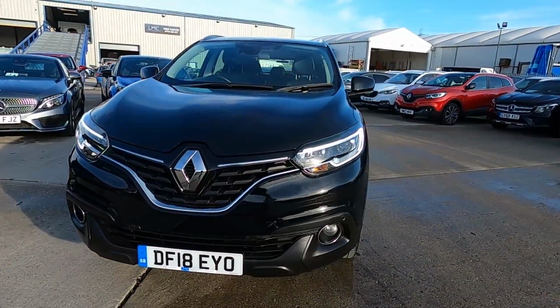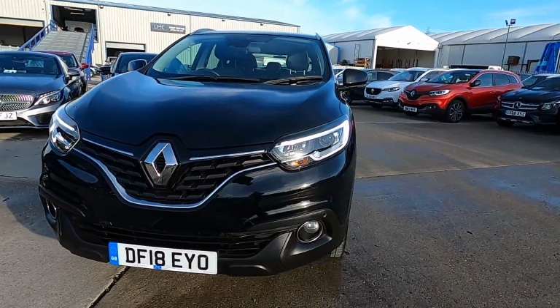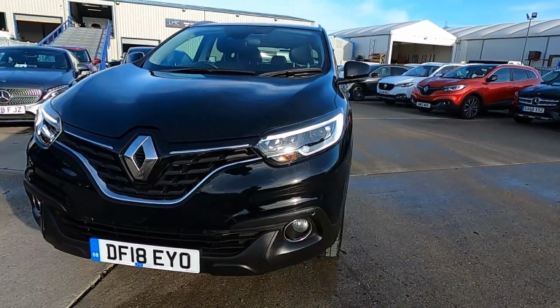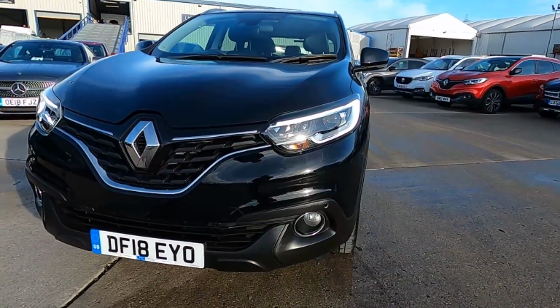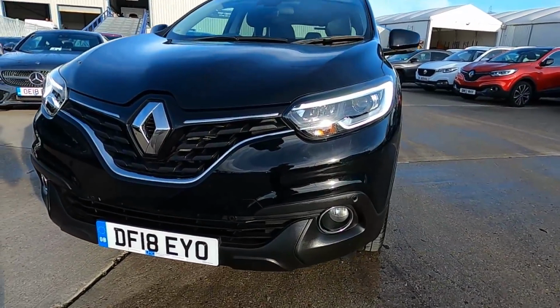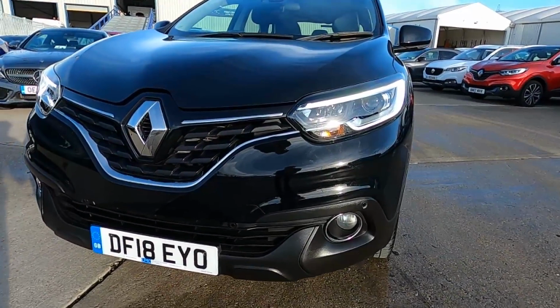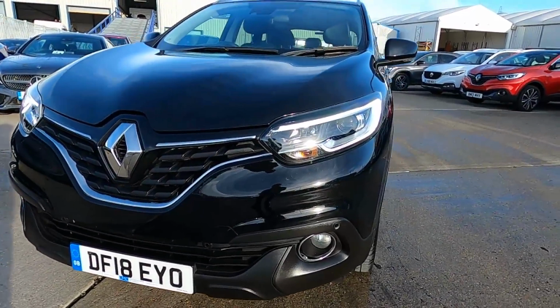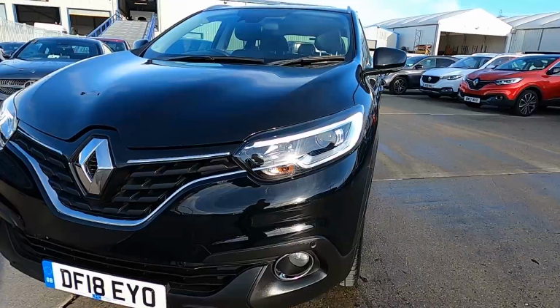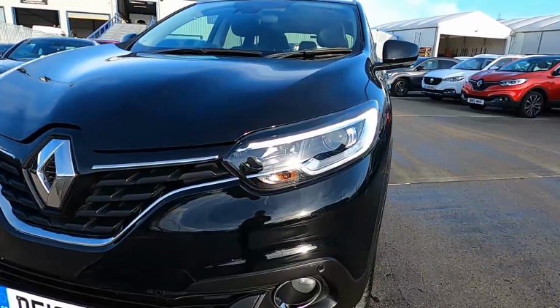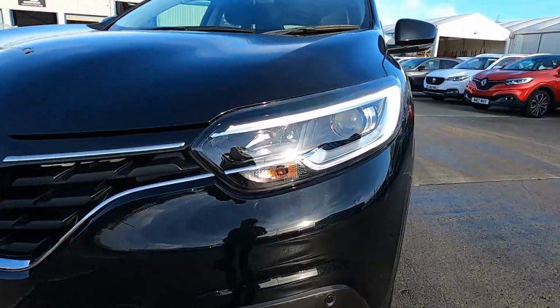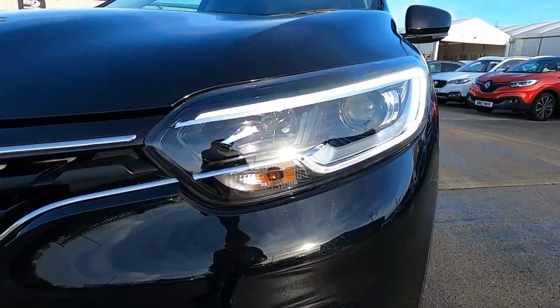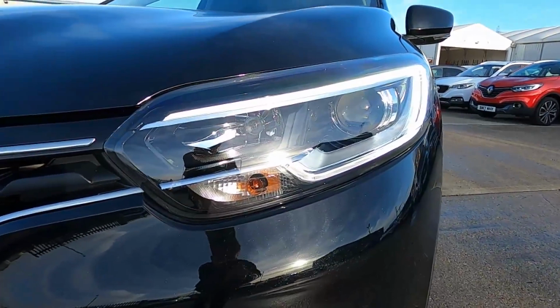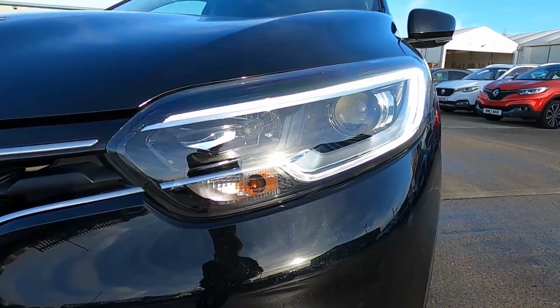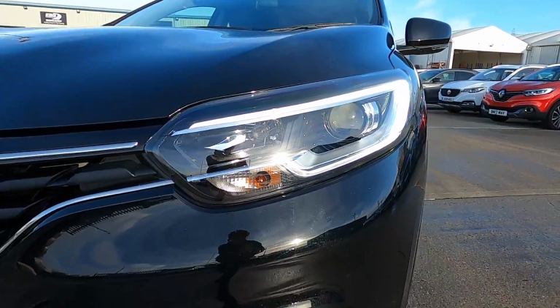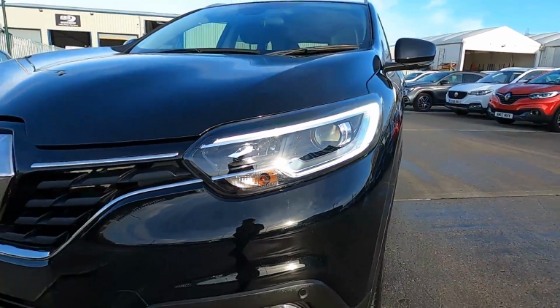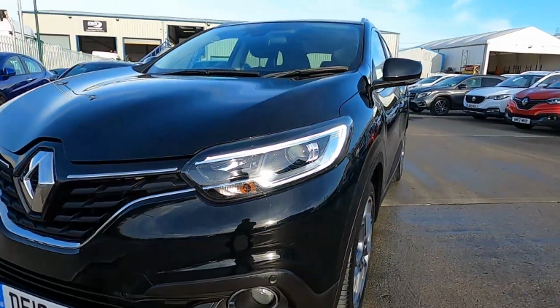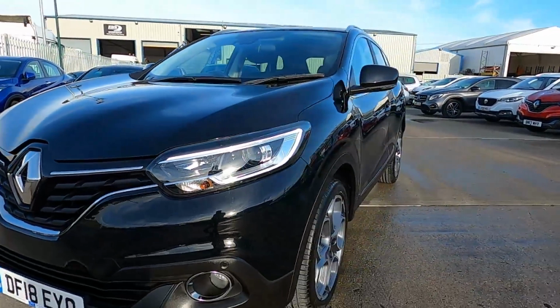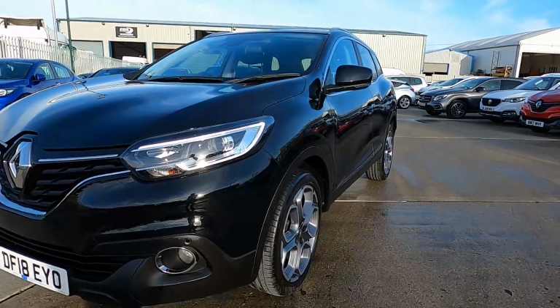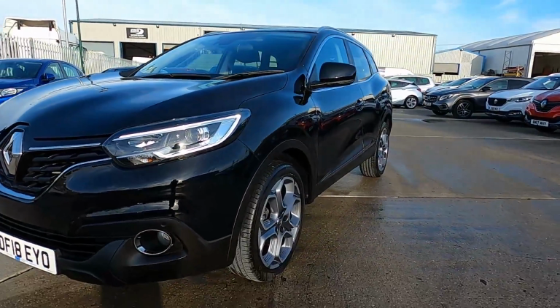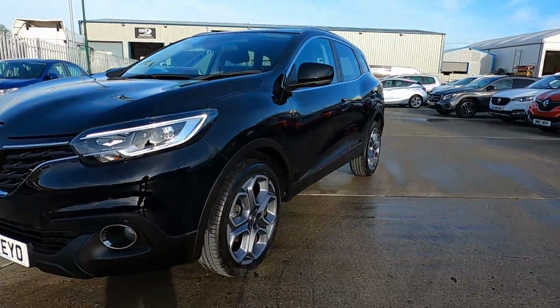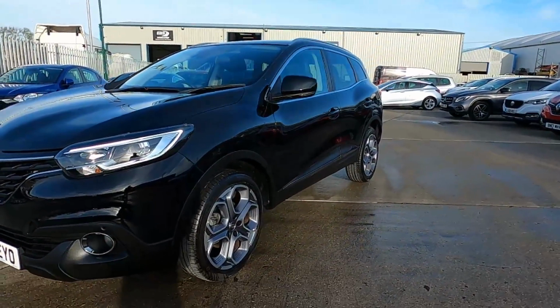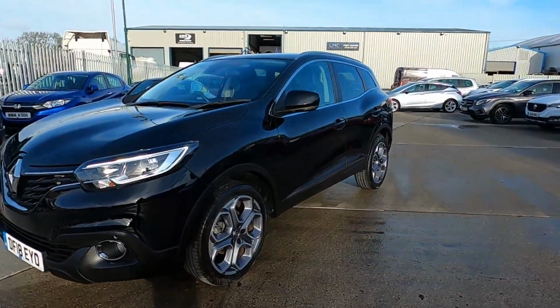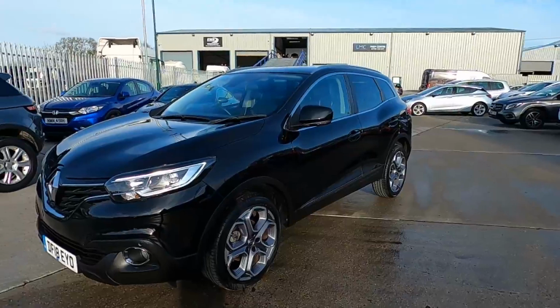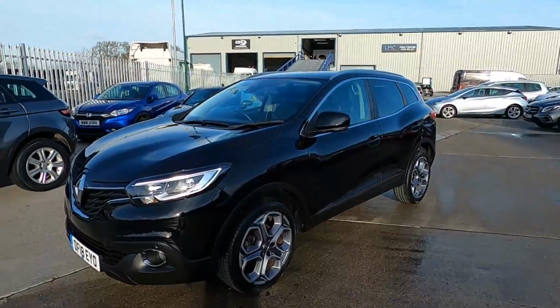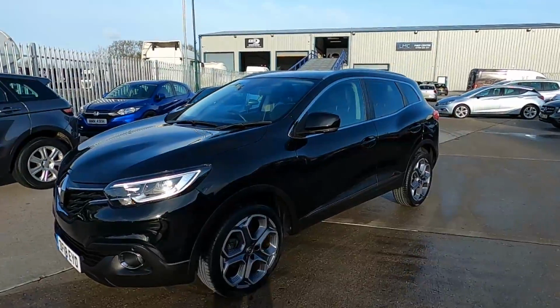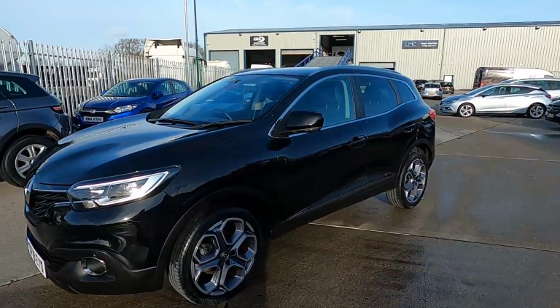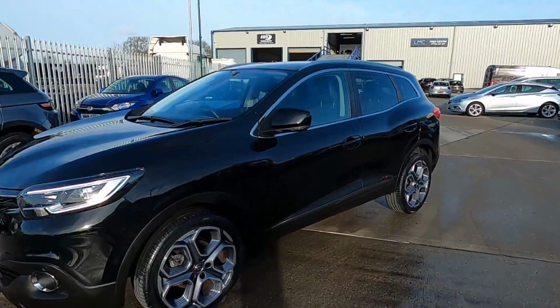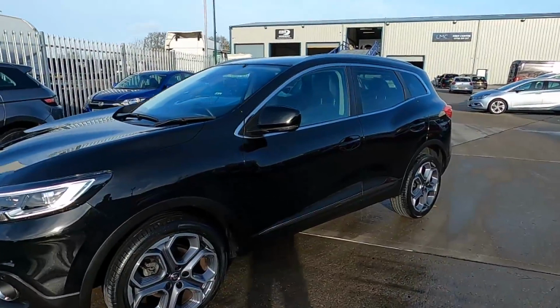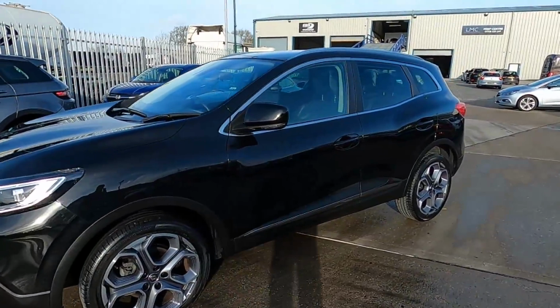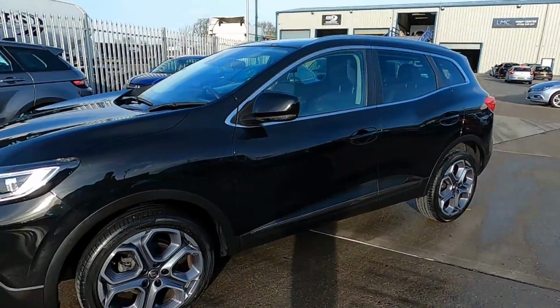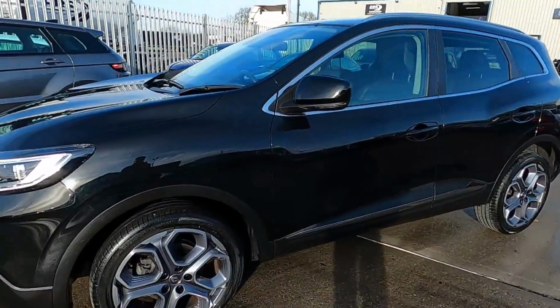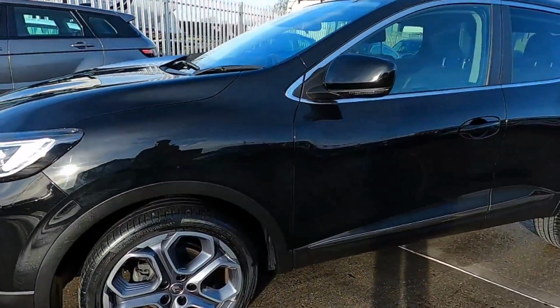So first of all at the front, this car has front parking sensors and daytime running lights. It's a great practical family car, nice and spacious and comfortable on board.